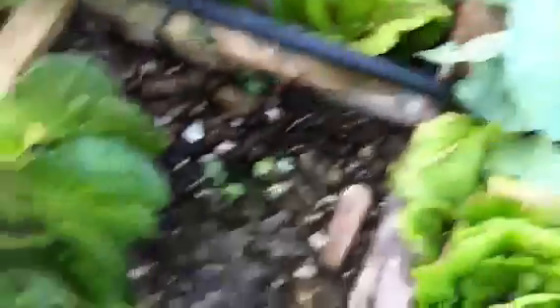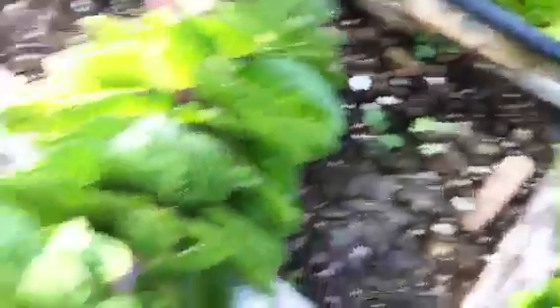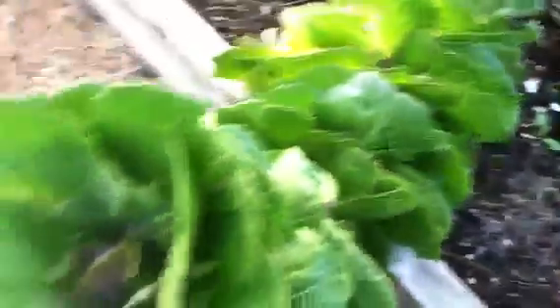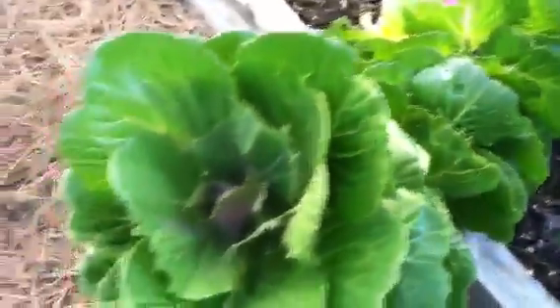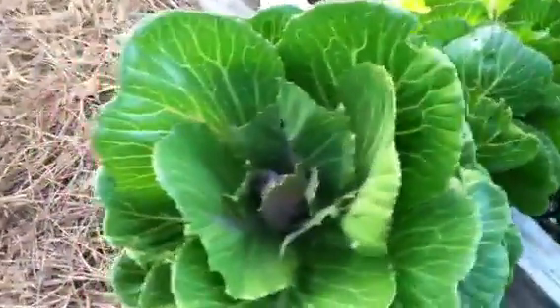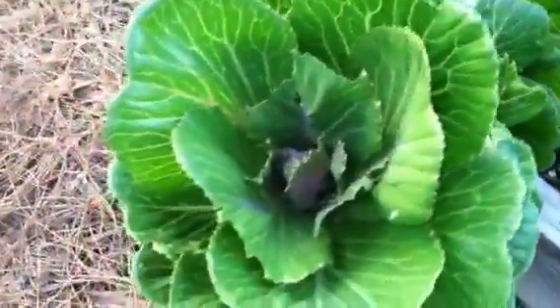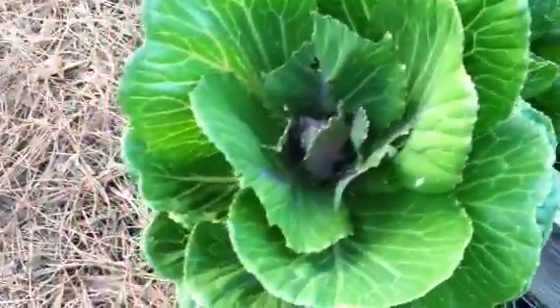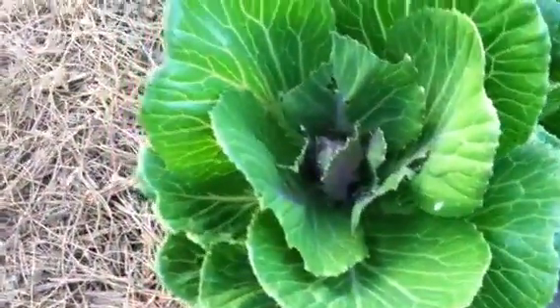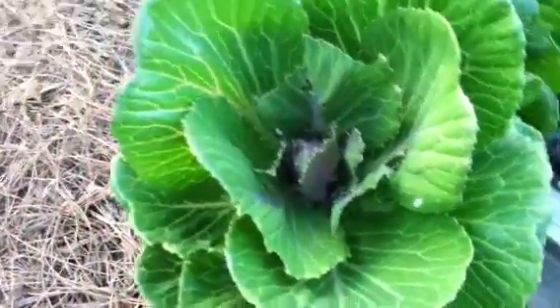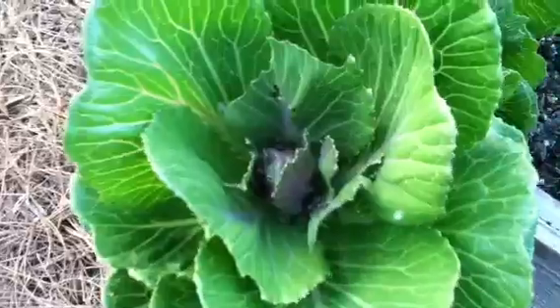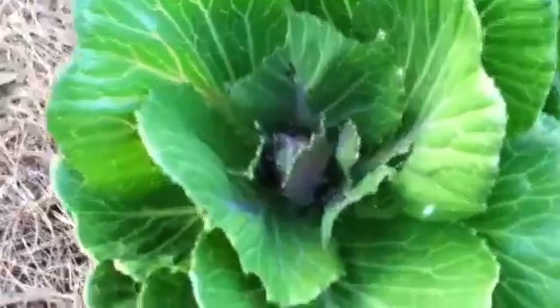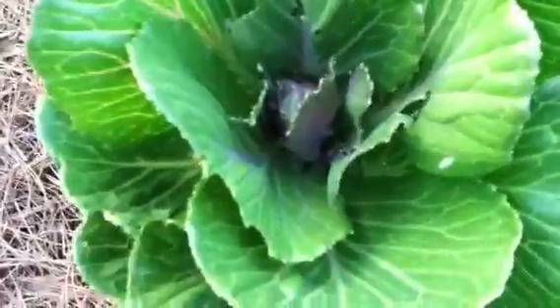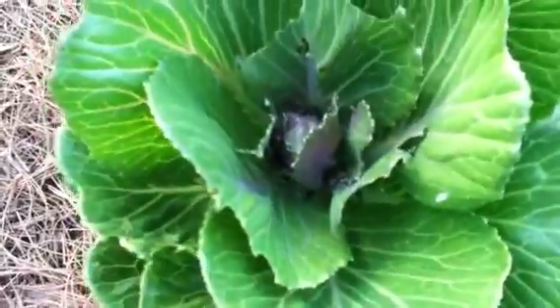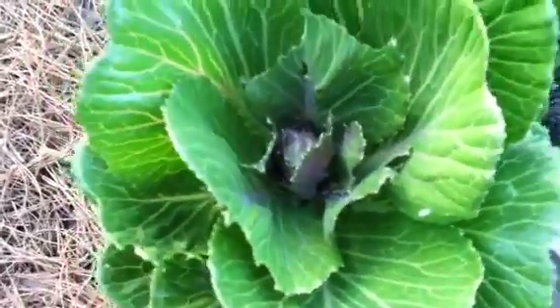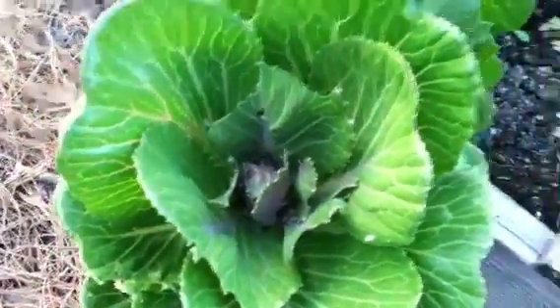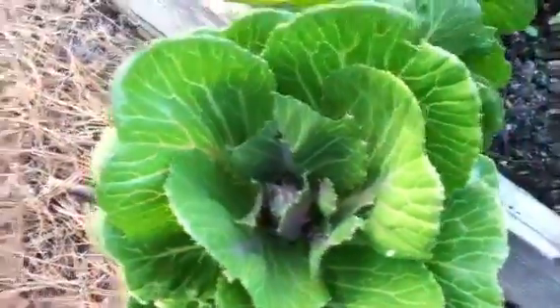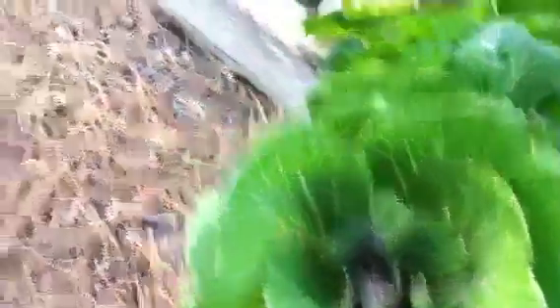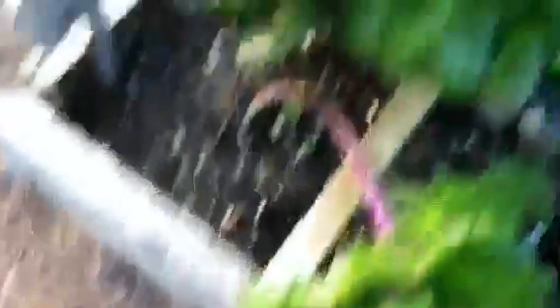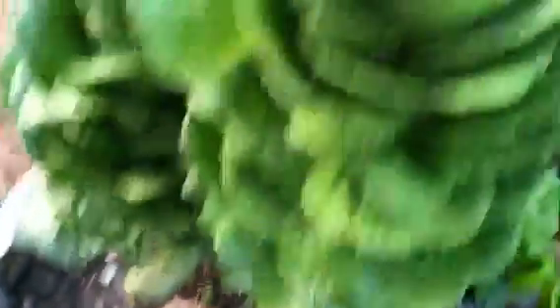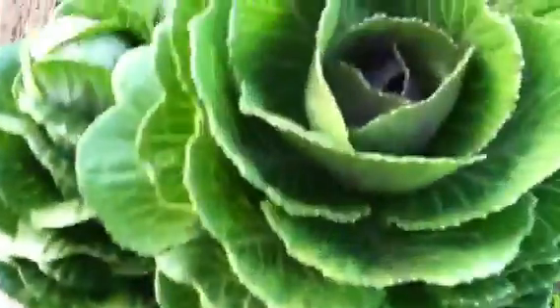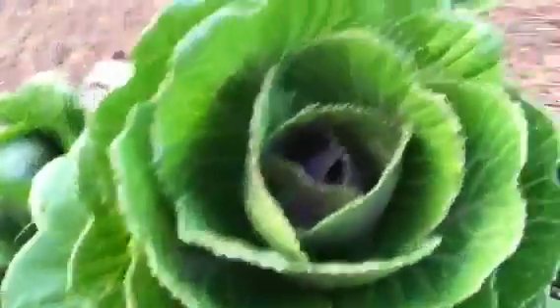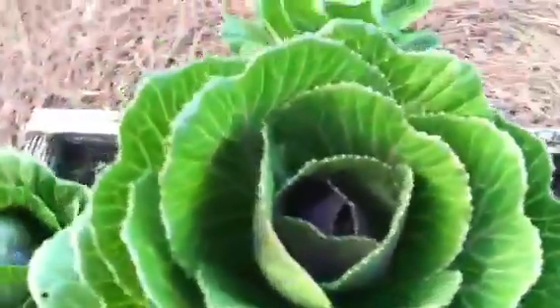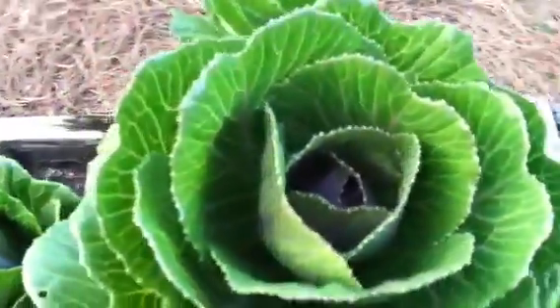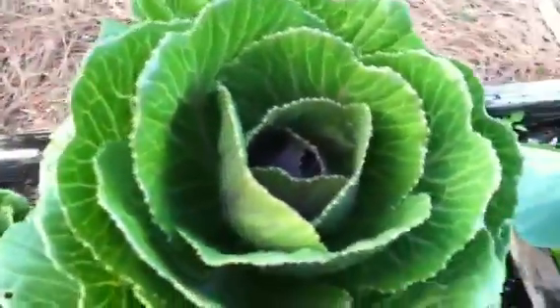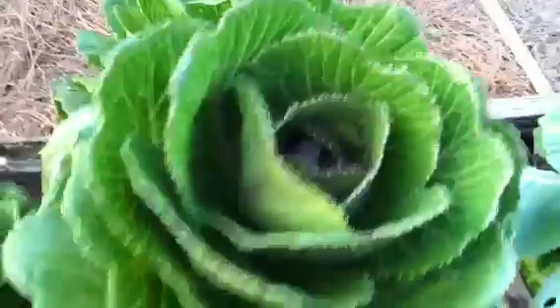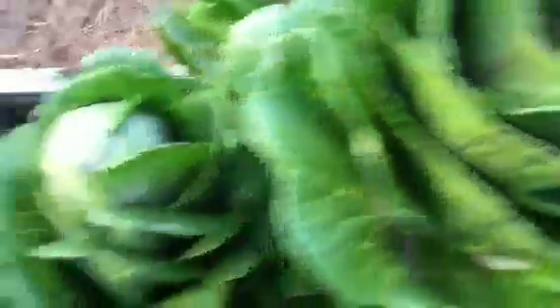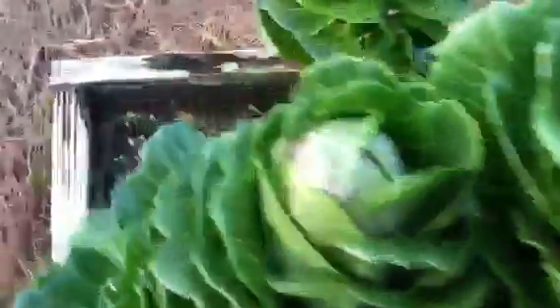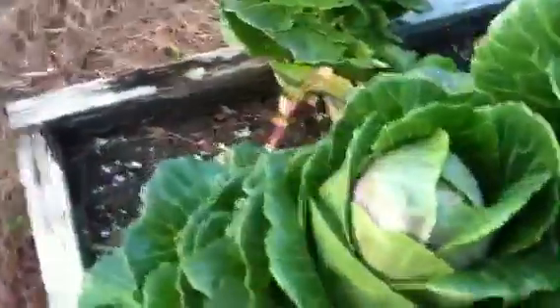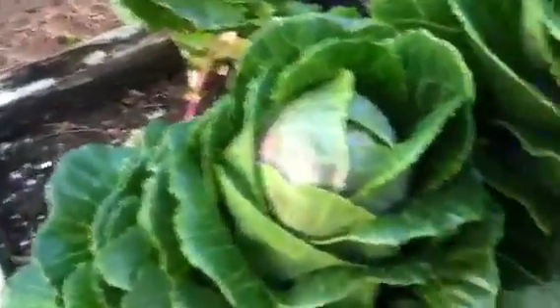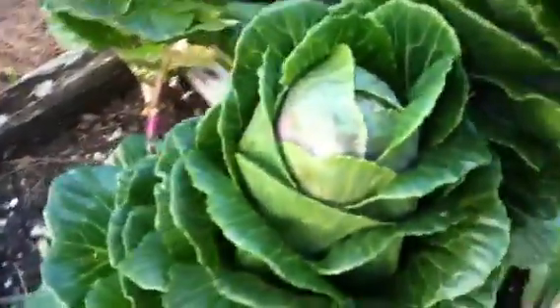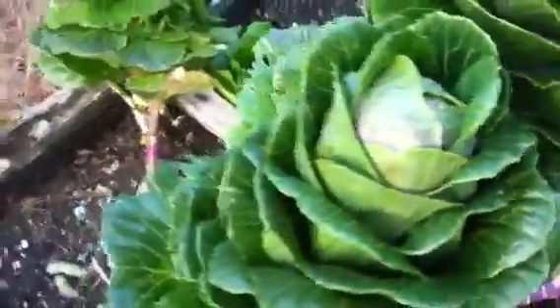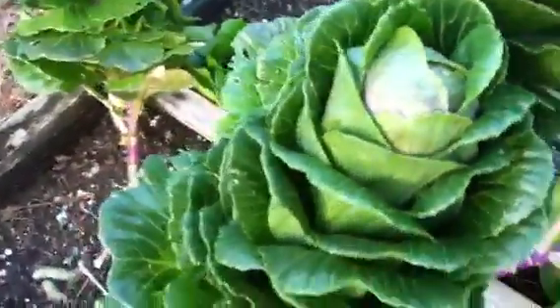I like to put some unusual things in the garden — things you normally wouldn't see or eat, like ornamental kale. It's always a conversation piece.